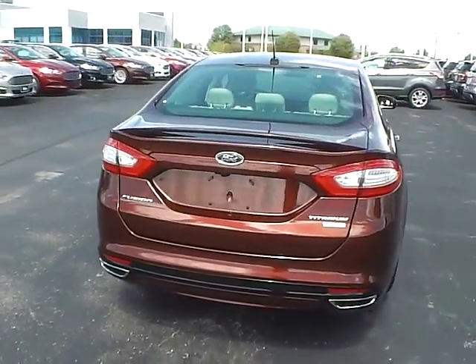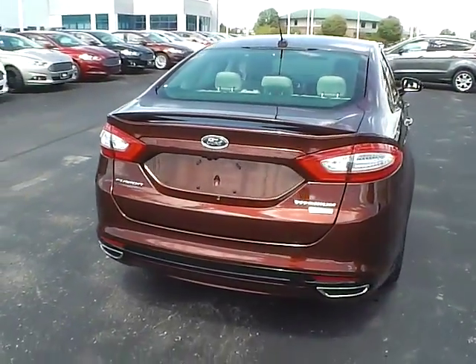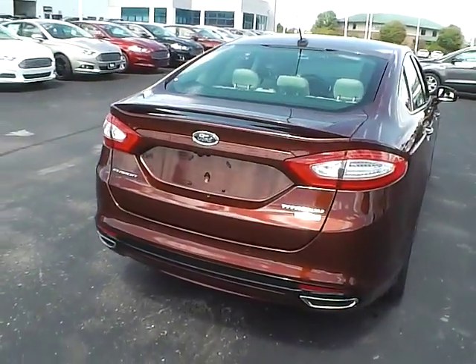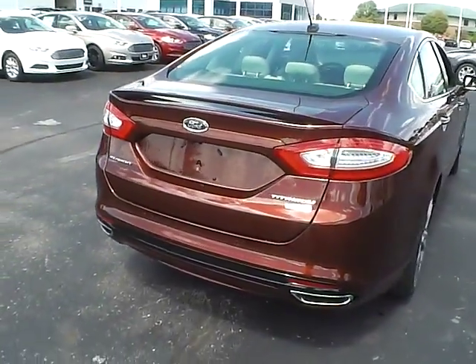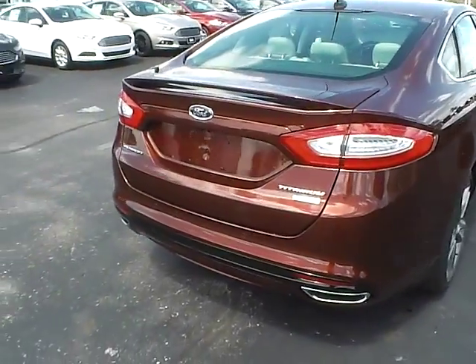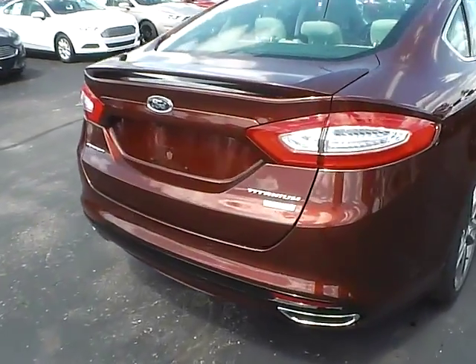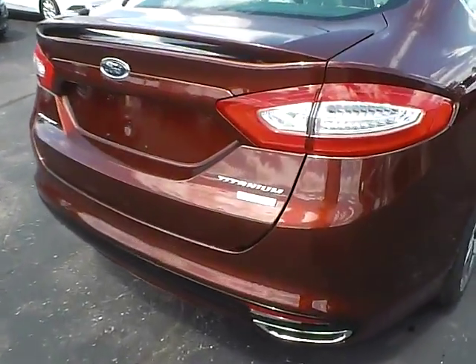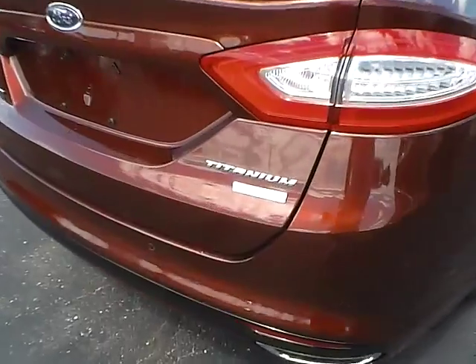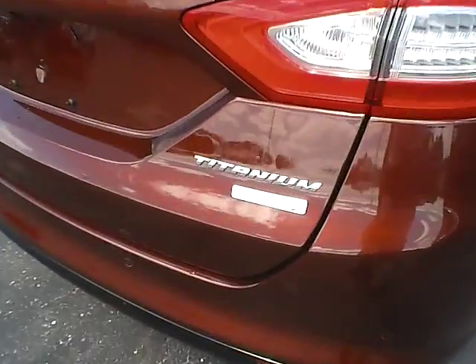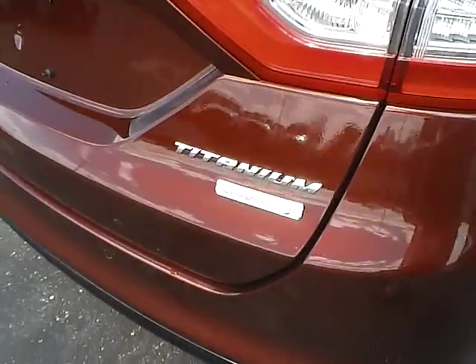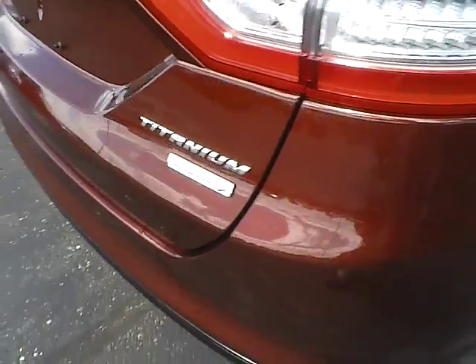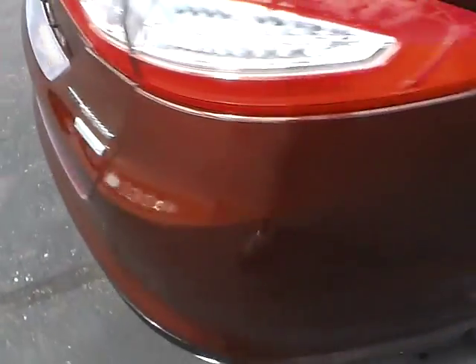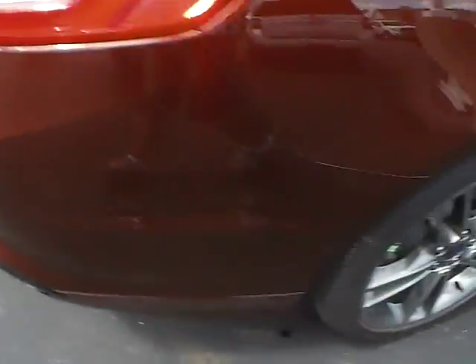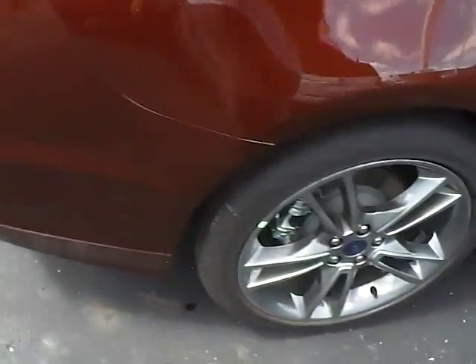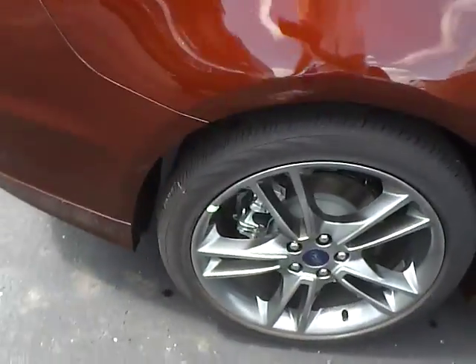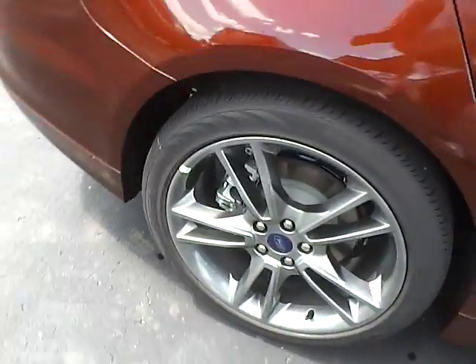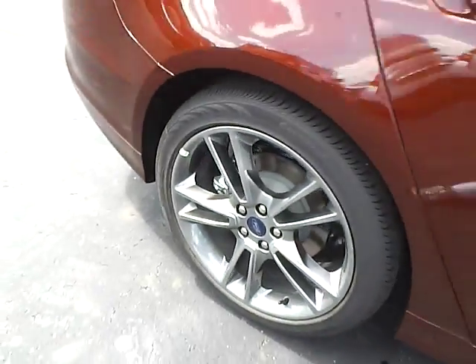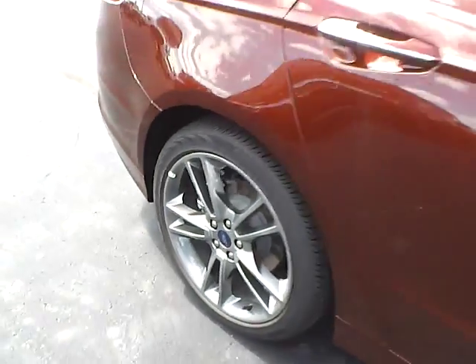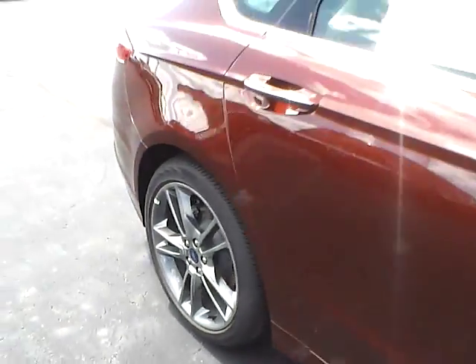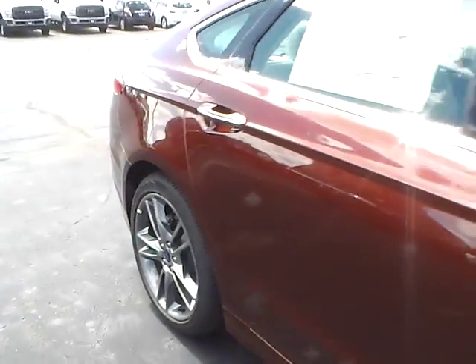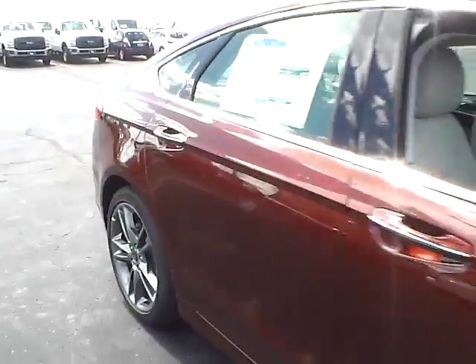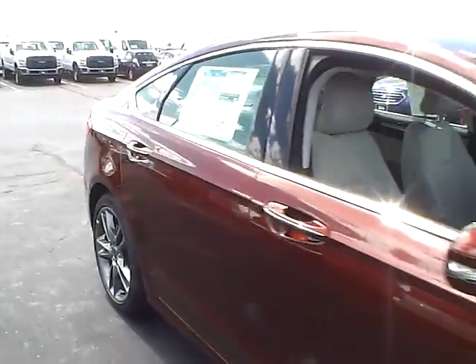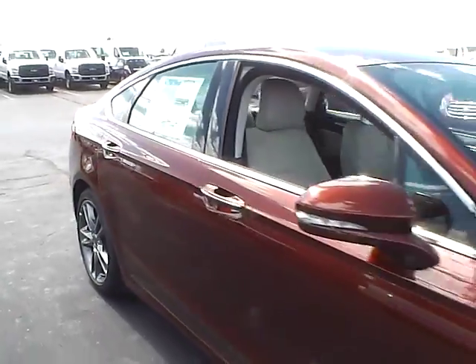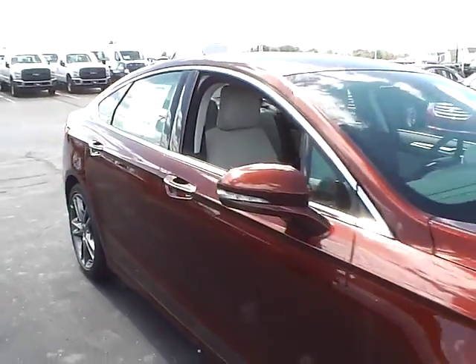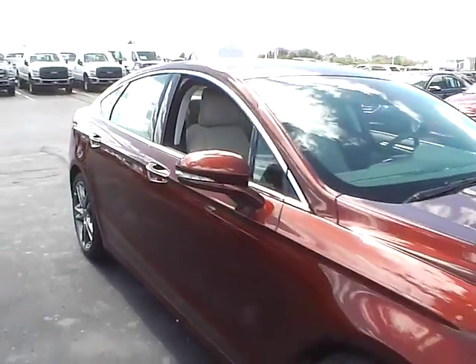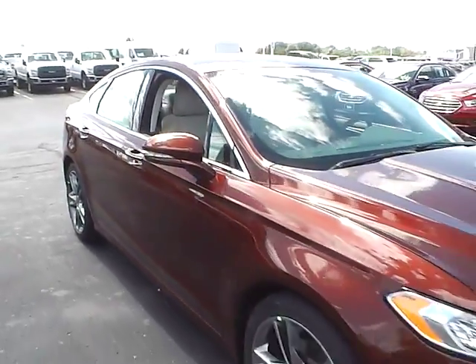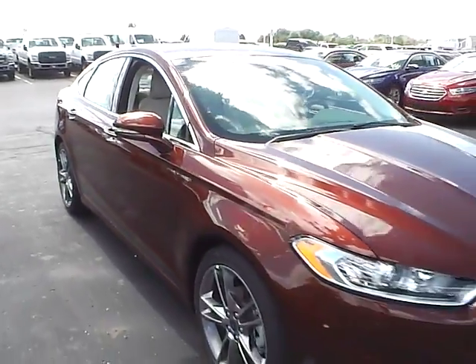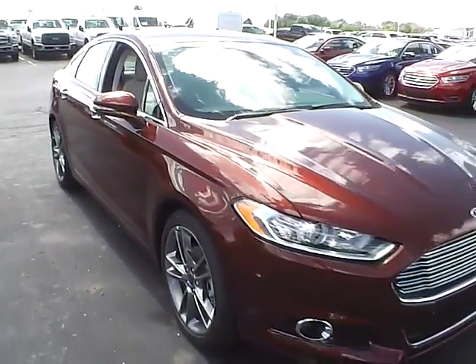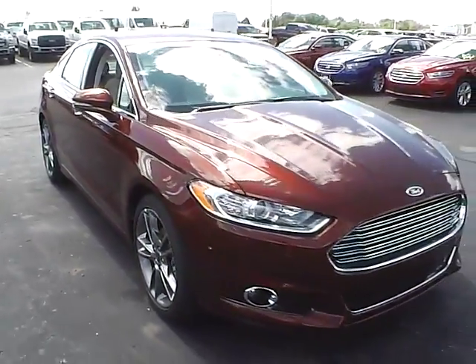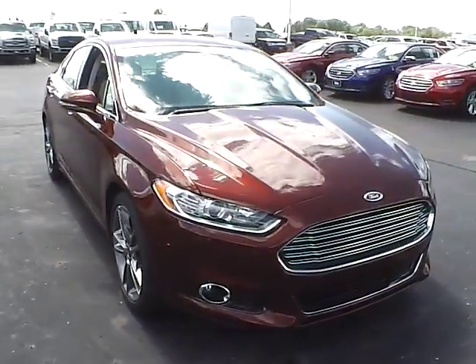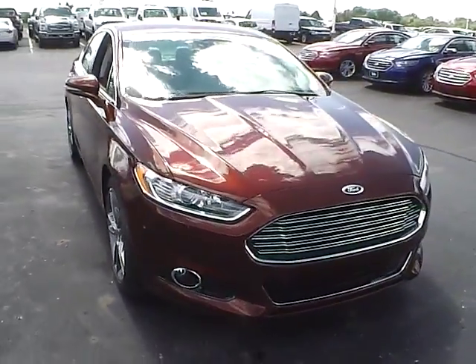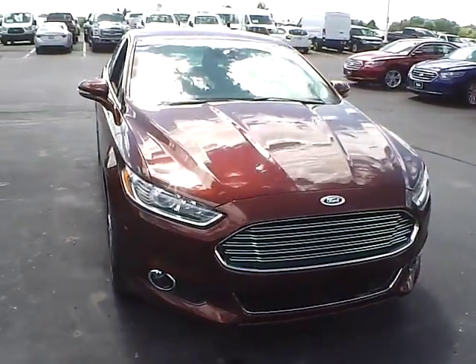Rear parking sensors, EcoBoost engine, aluminum alloy wheels with four wheel disc brakes, and fog lights.